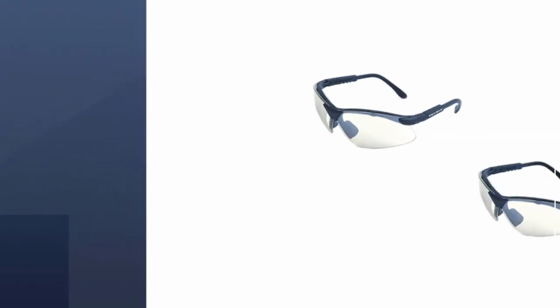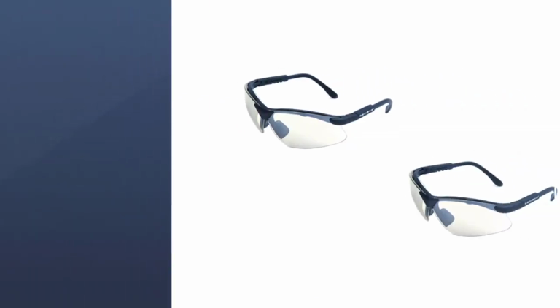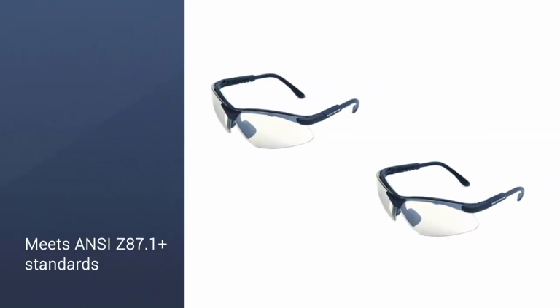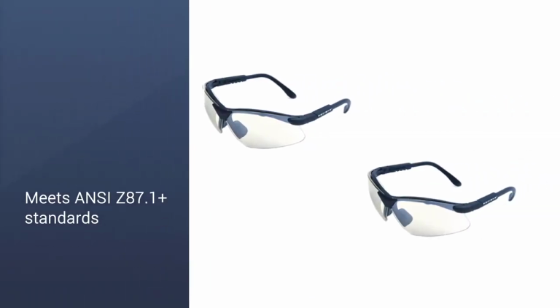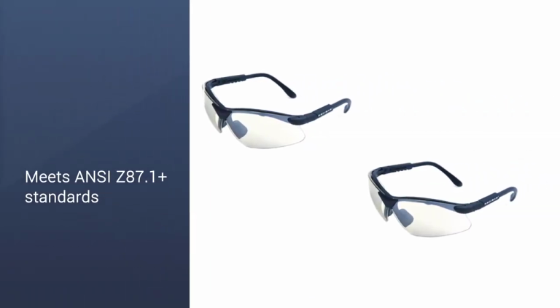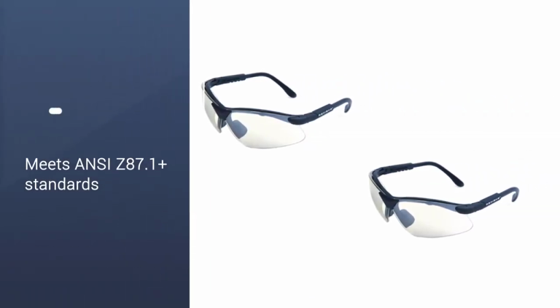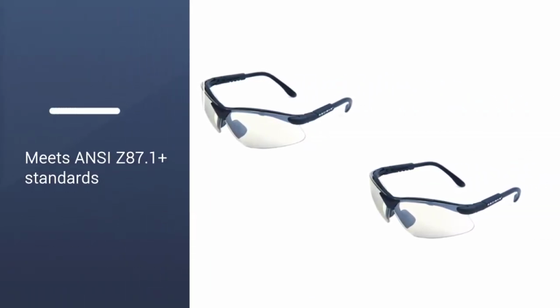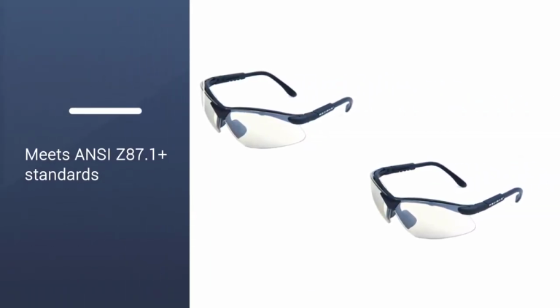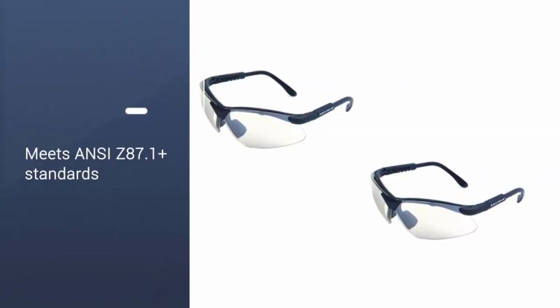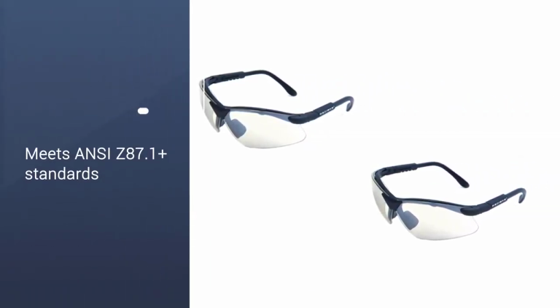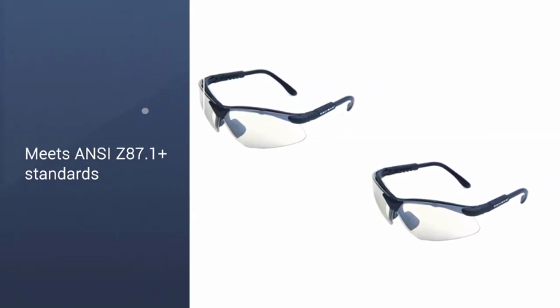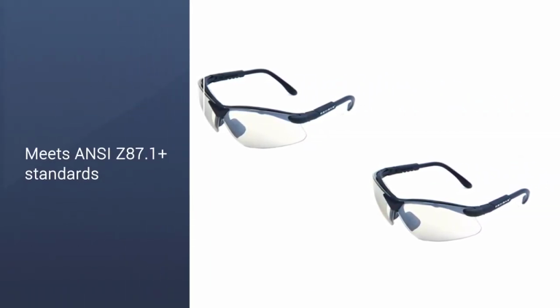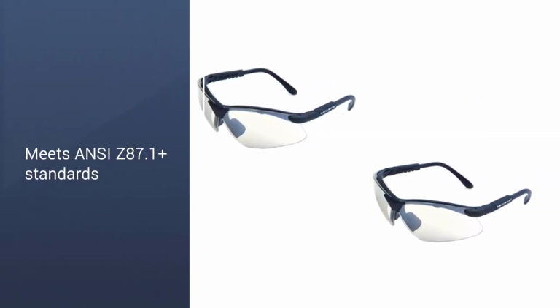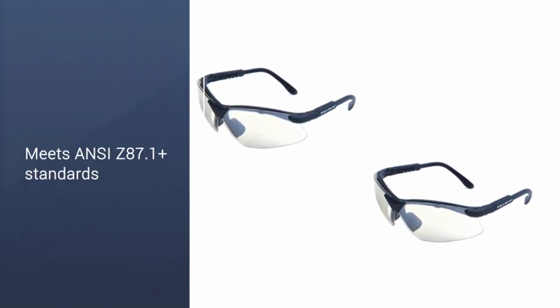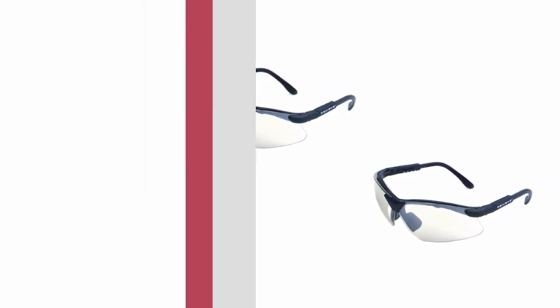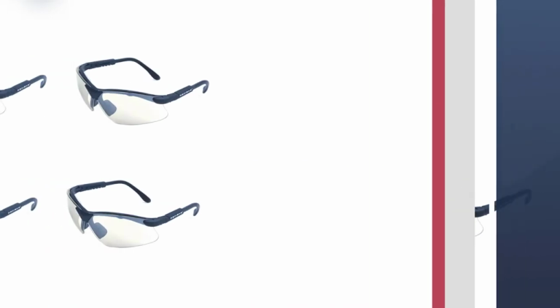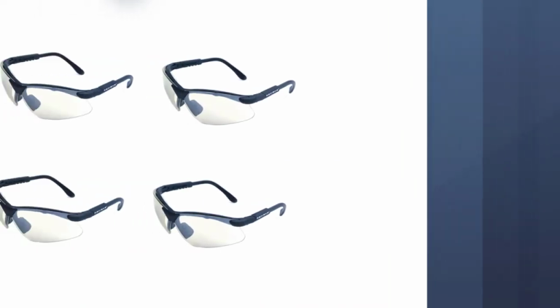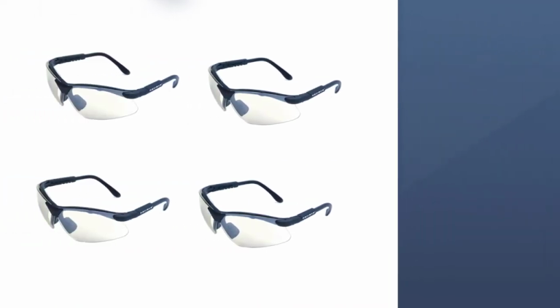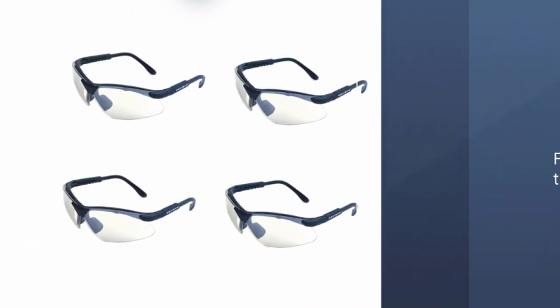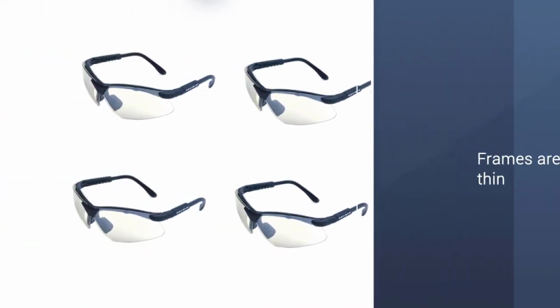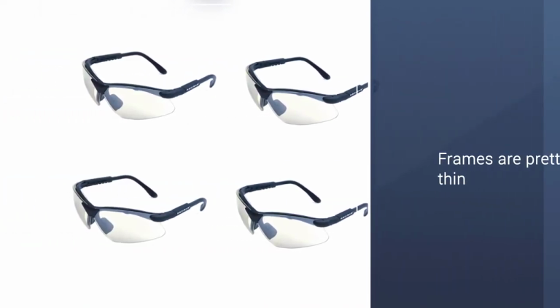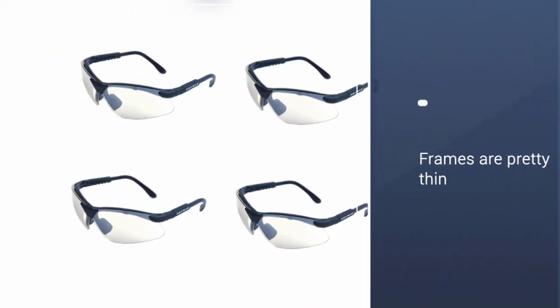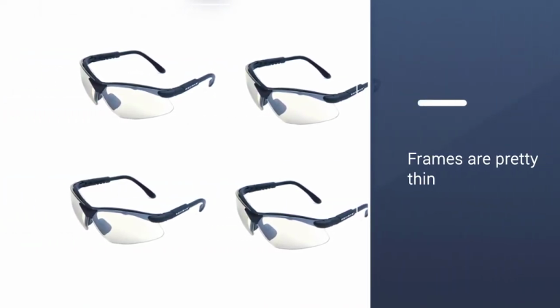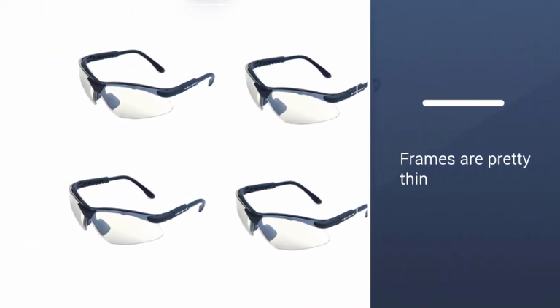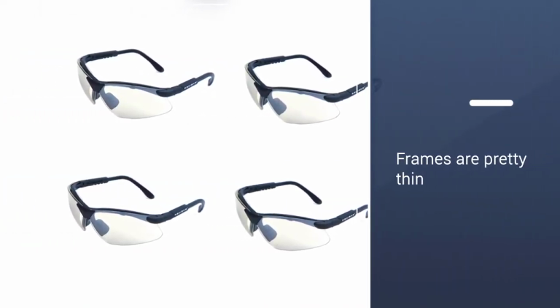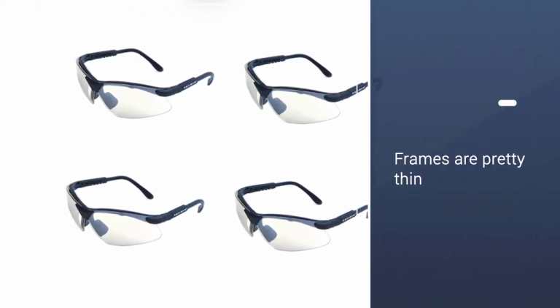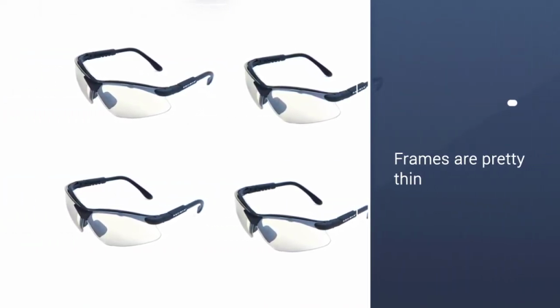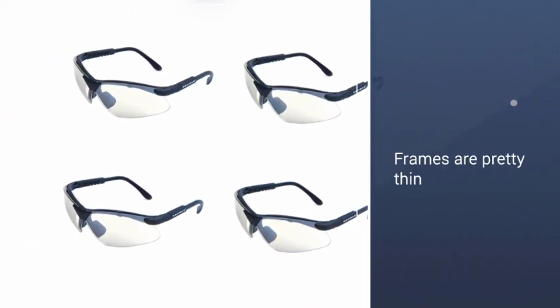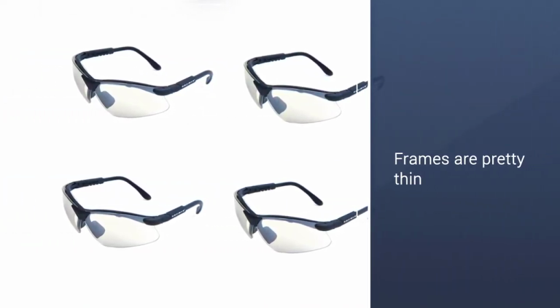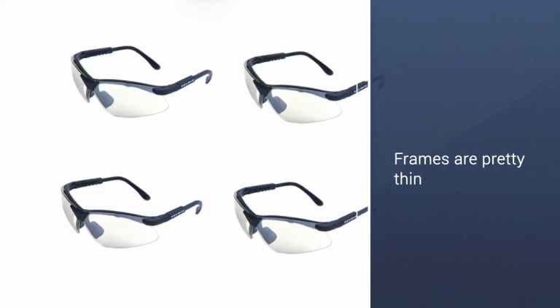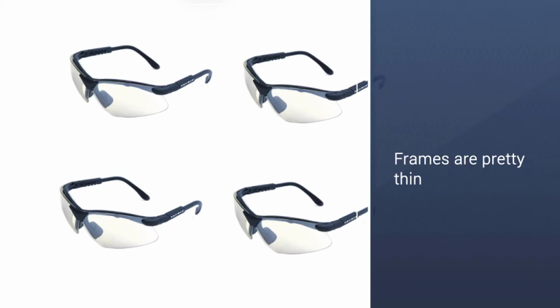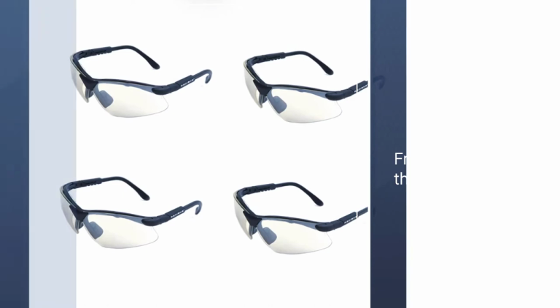One great thing is that the frames are pretty thin and can bend up at angles to match almost all faces. I got the light smoke lens and it's a good mix for daytime, when it starts getting dark, or indoors.